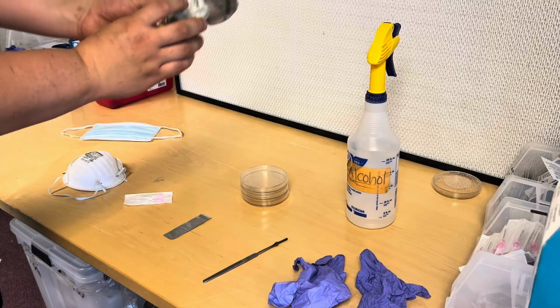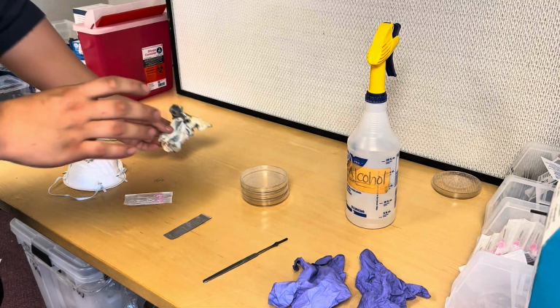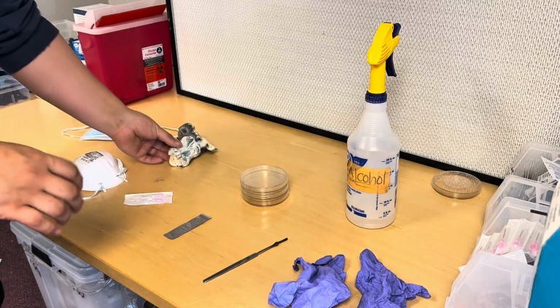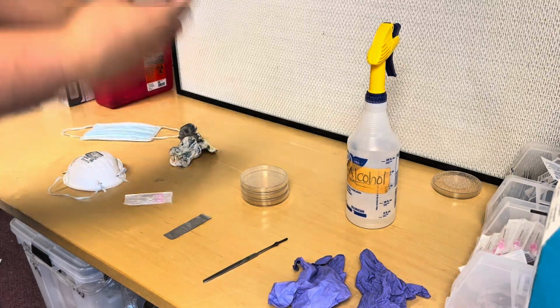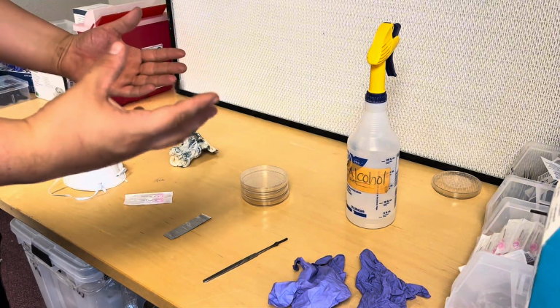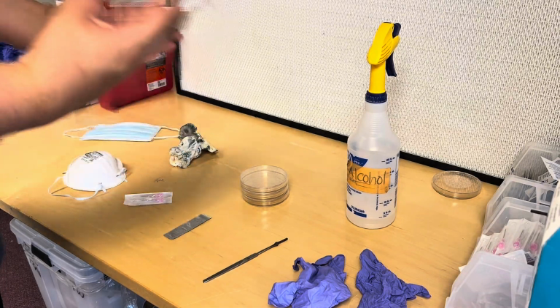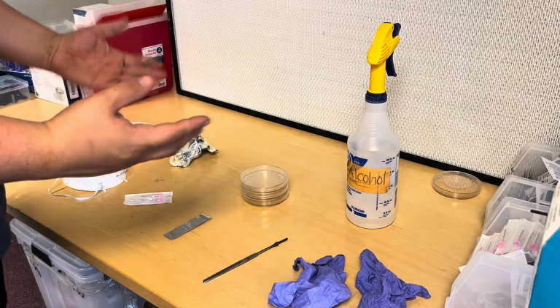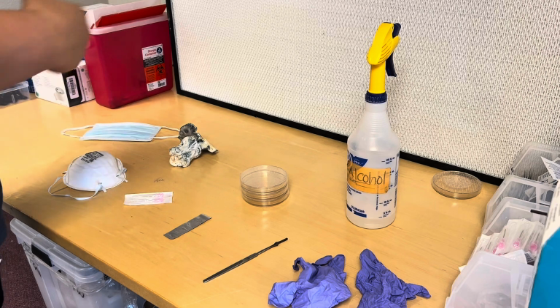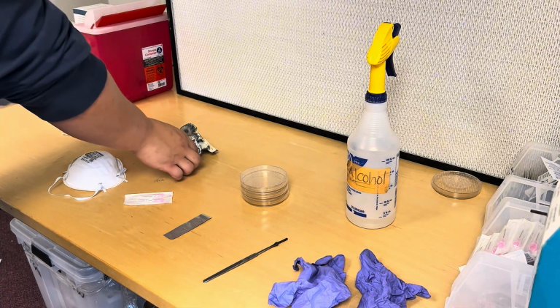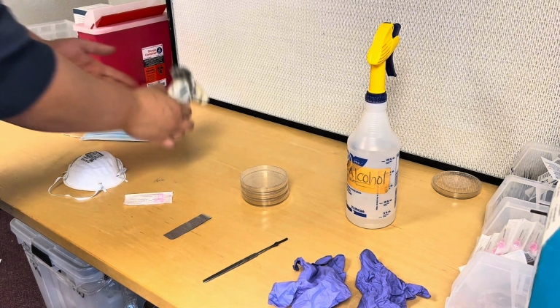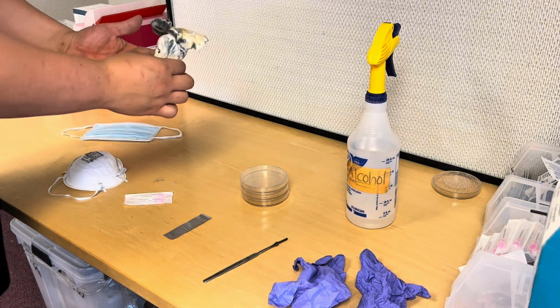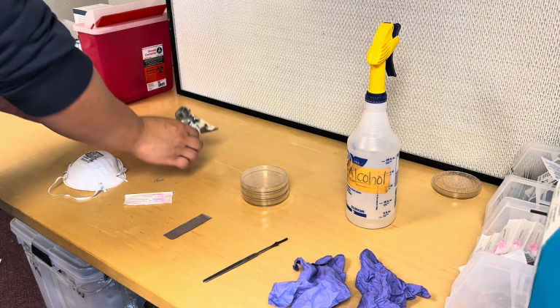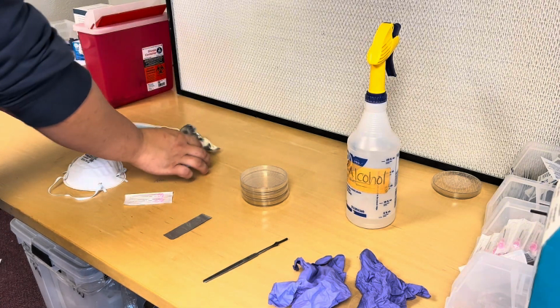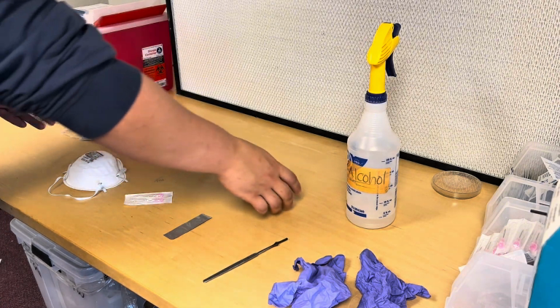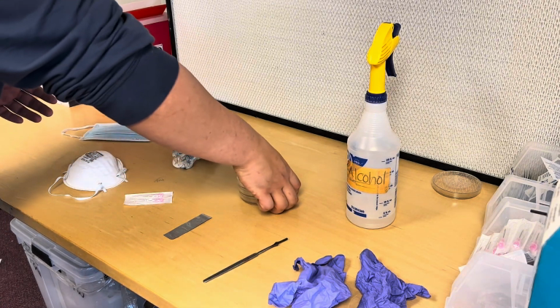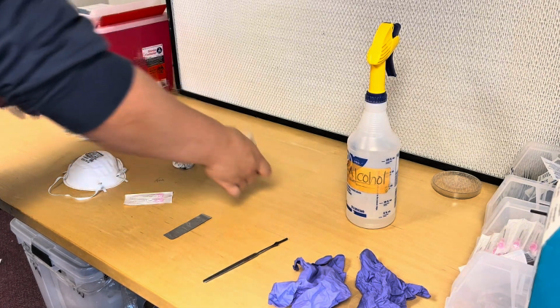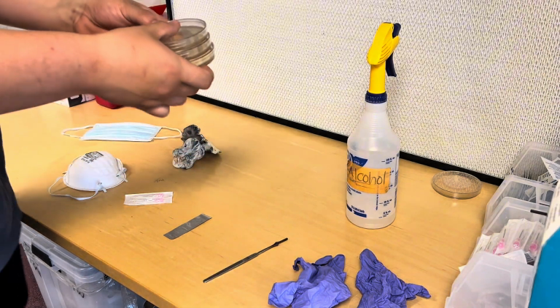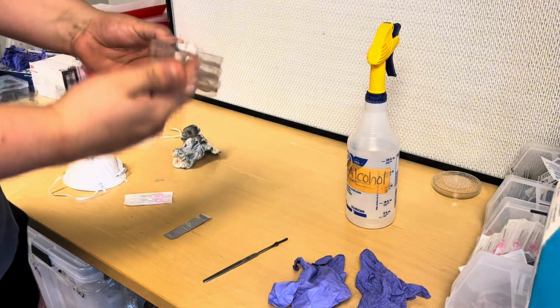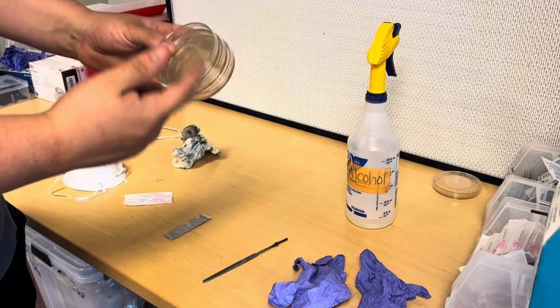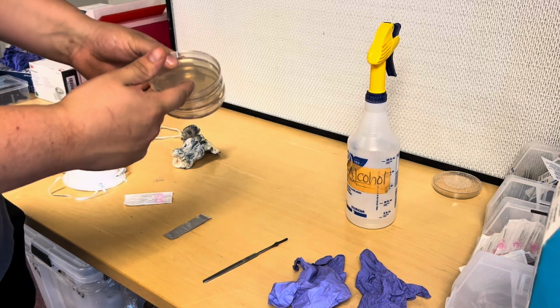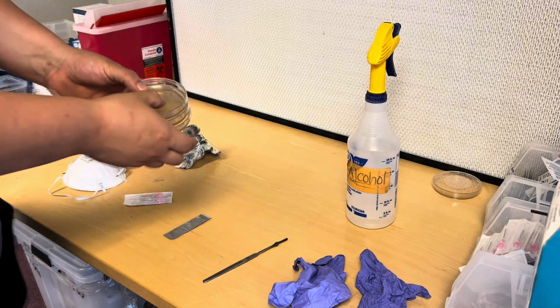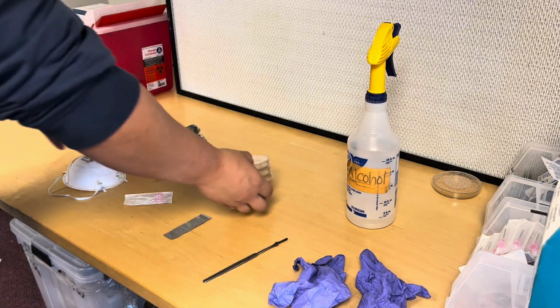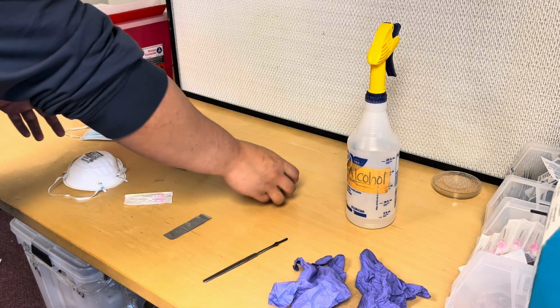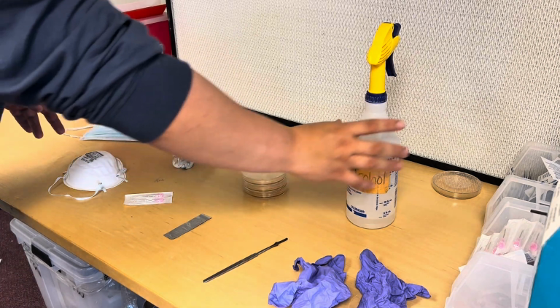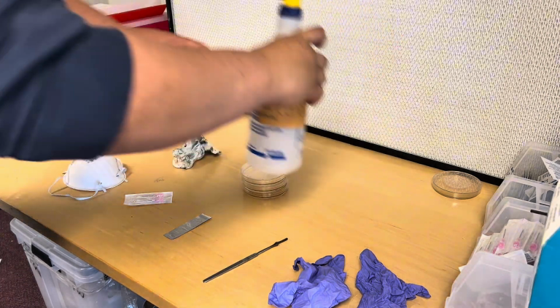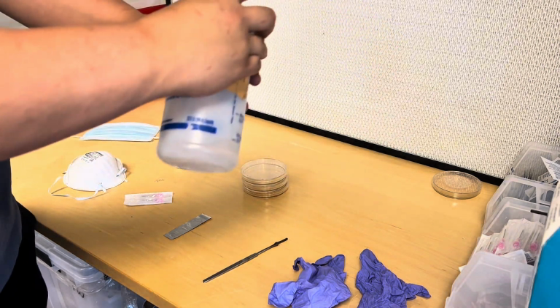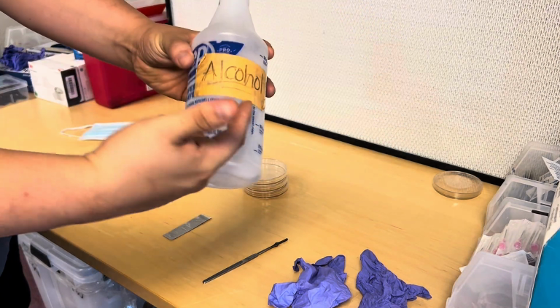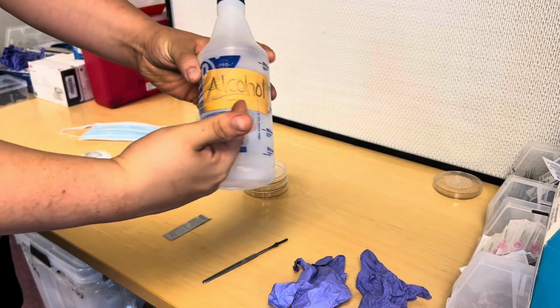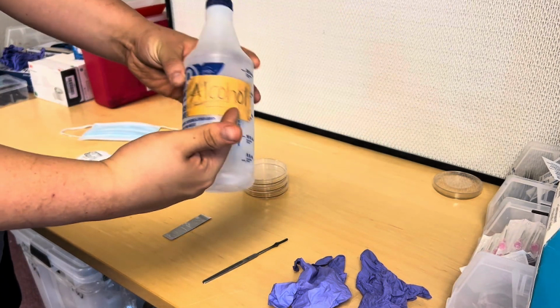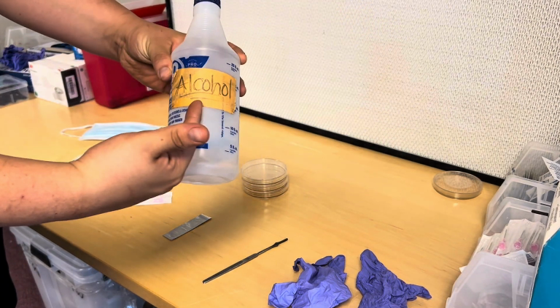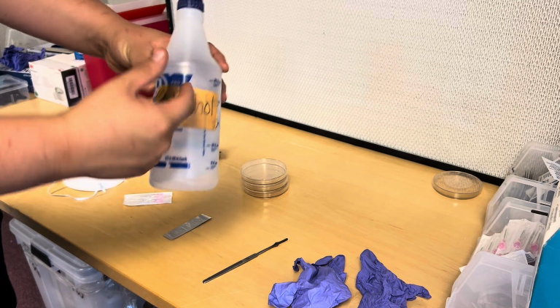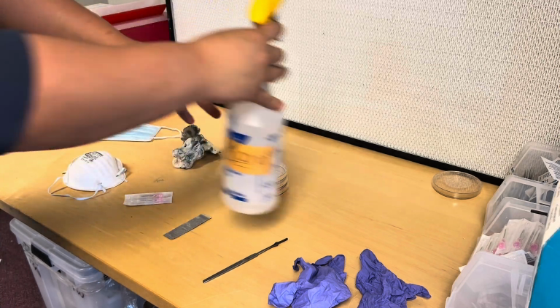Welcome back to the video. Today I'm going to show you guys how to take a clone of your mushroom onto agar. It's a pretty simple process. The things you're going to need: 70% isopropyl alcohol in a spray bottle. Make sure it's 70% because 91% dries out too fast.